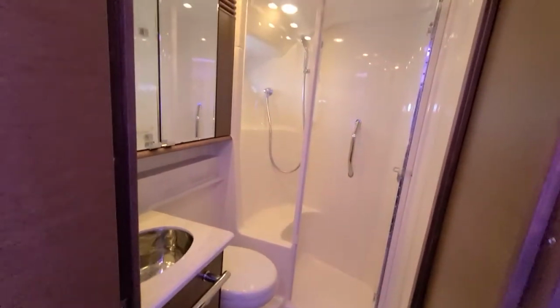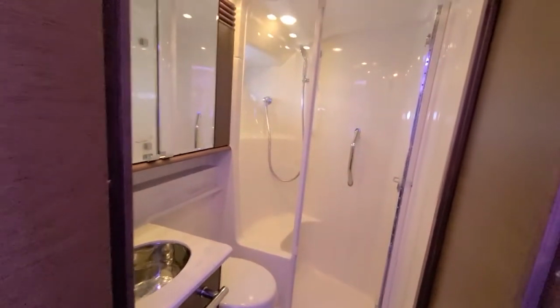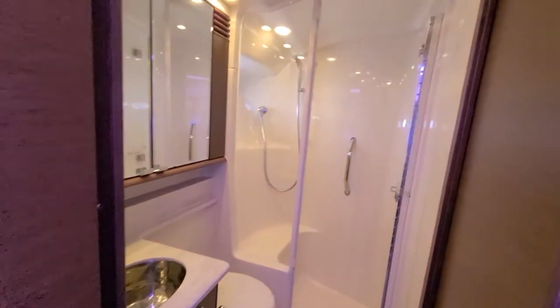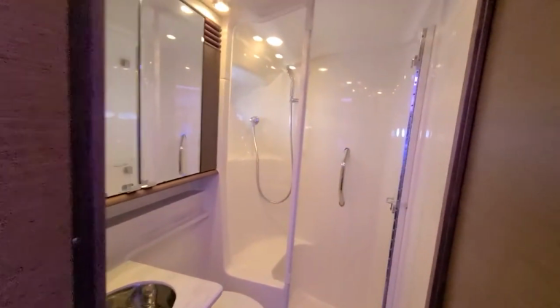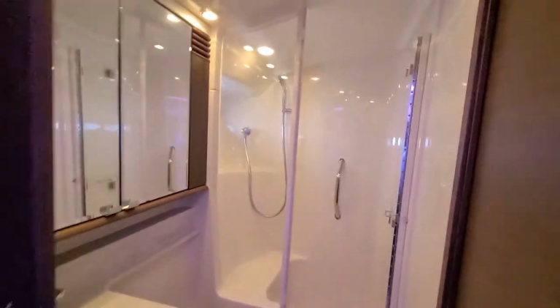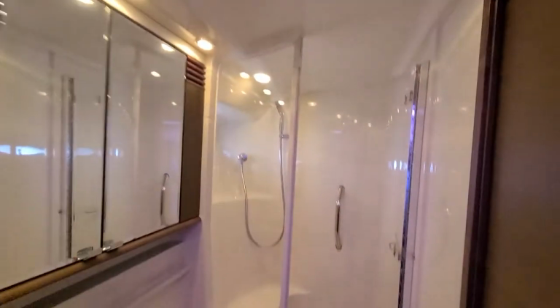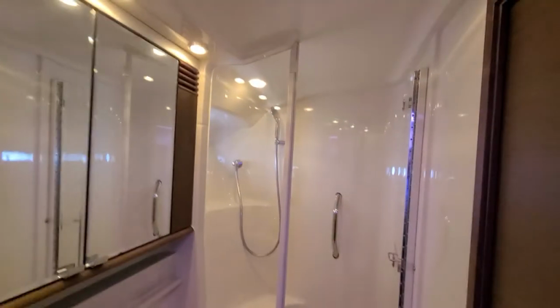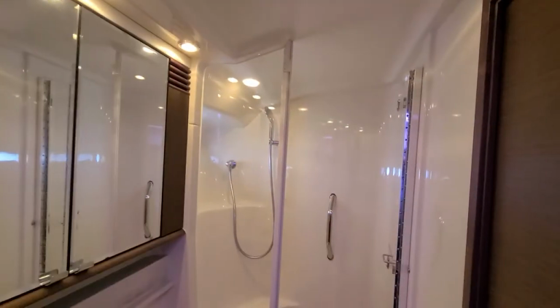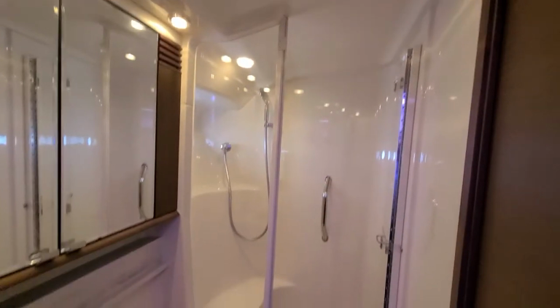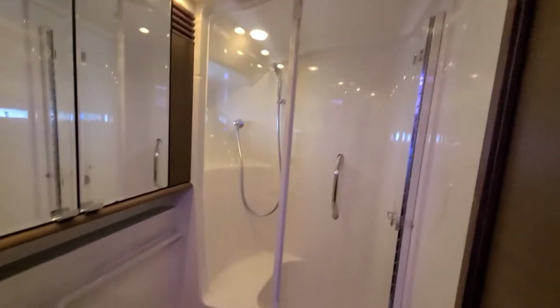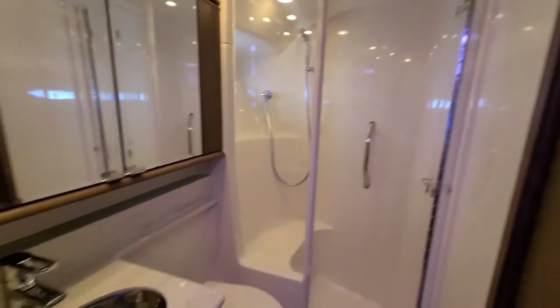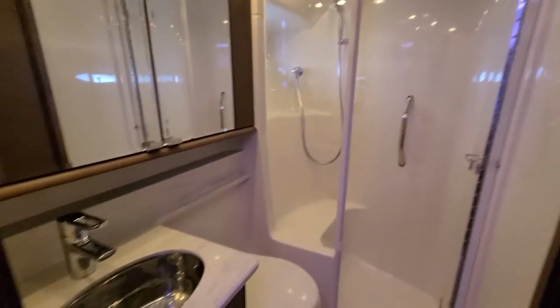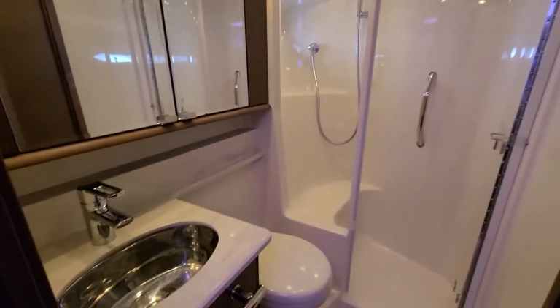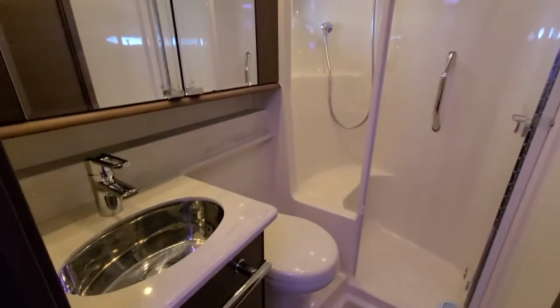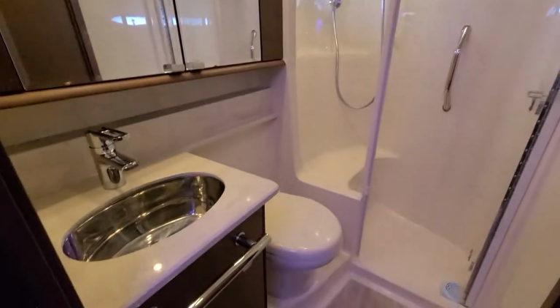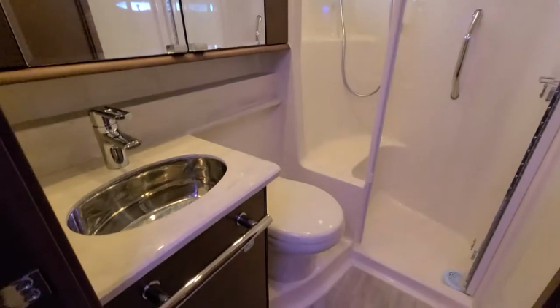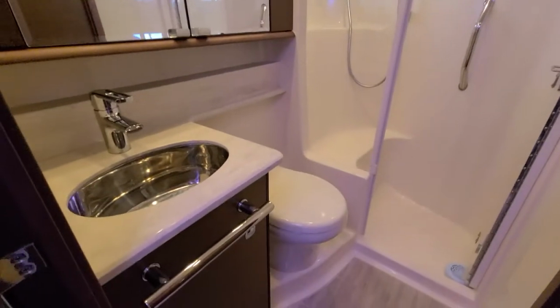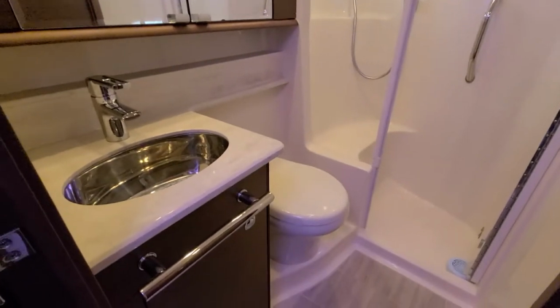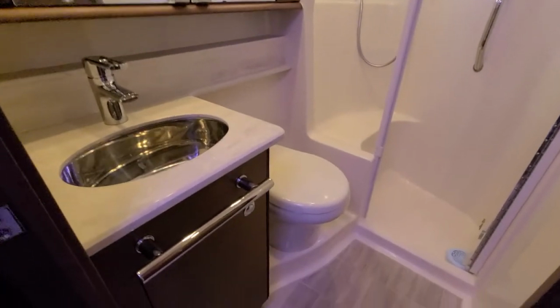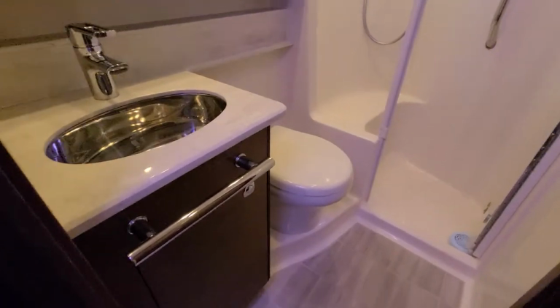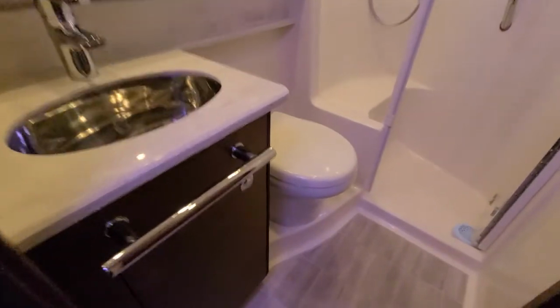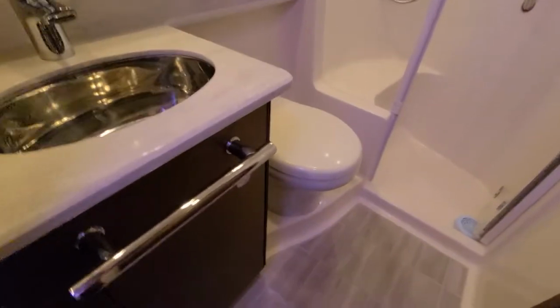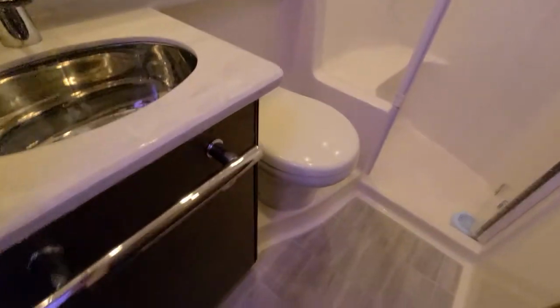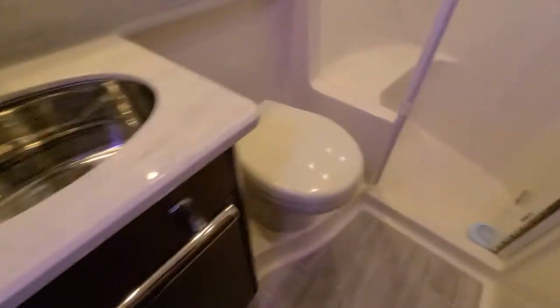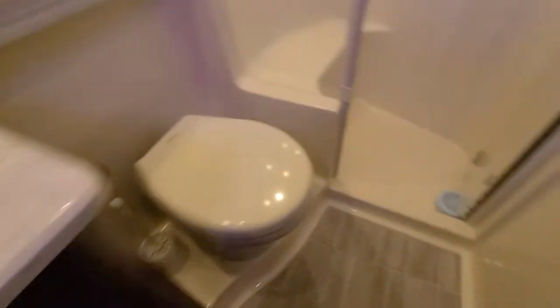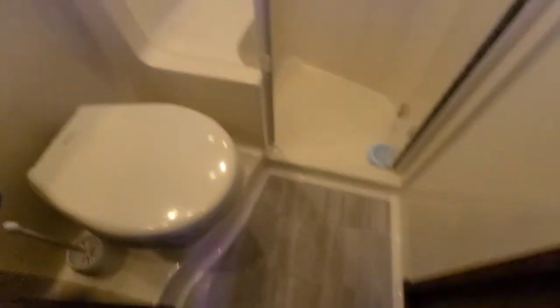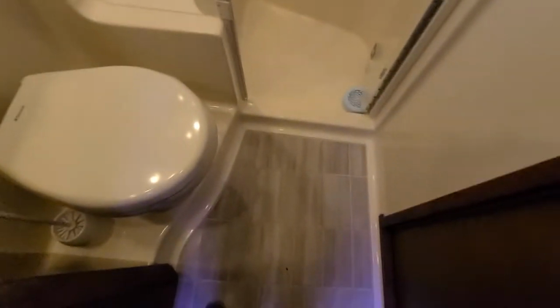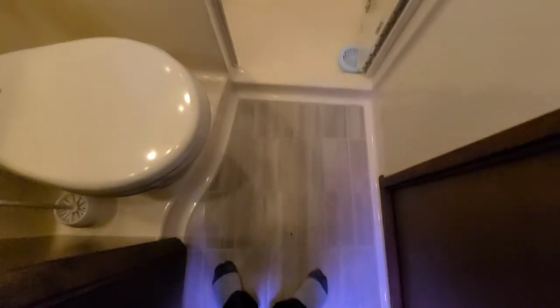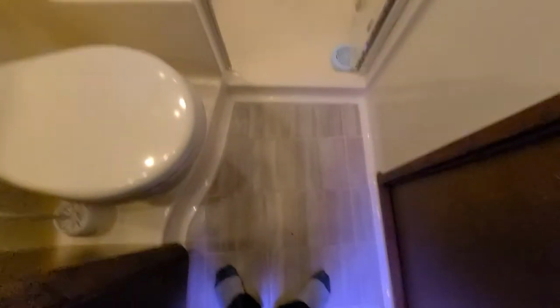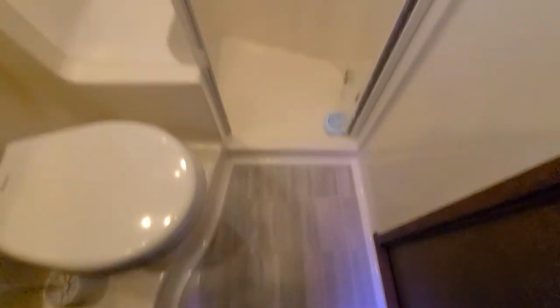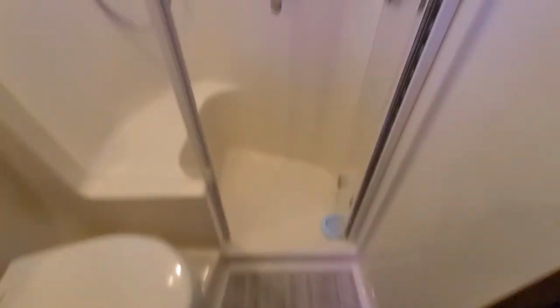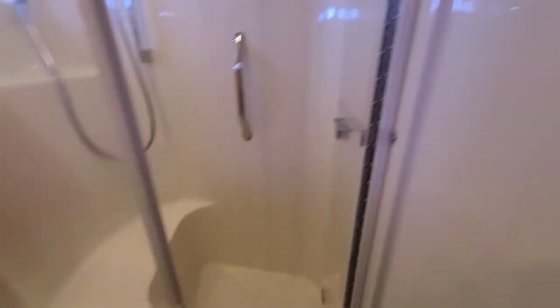The shared head has an enclosed shower, which is nice, plus a vanity, vacu-flush head, and tile floors.